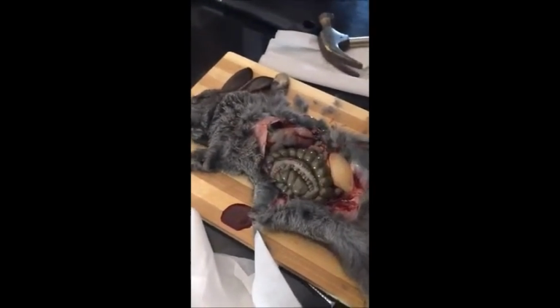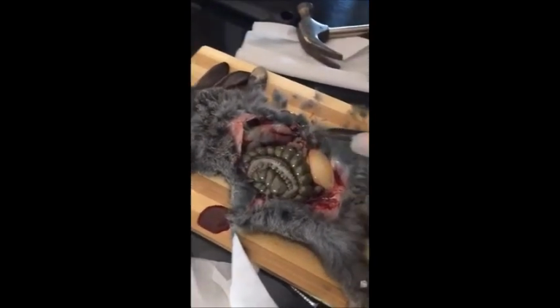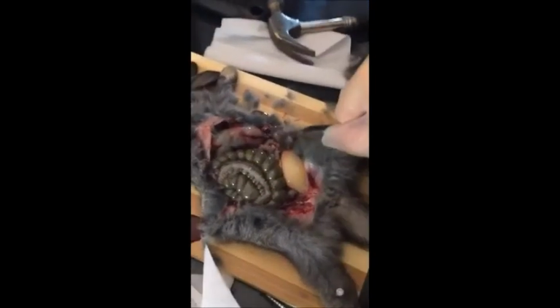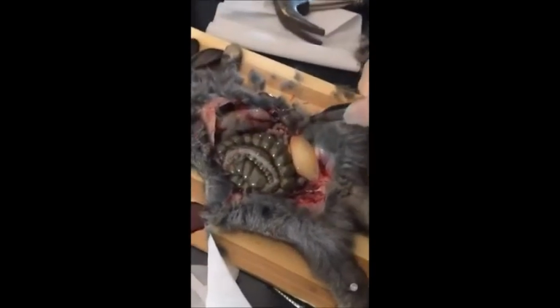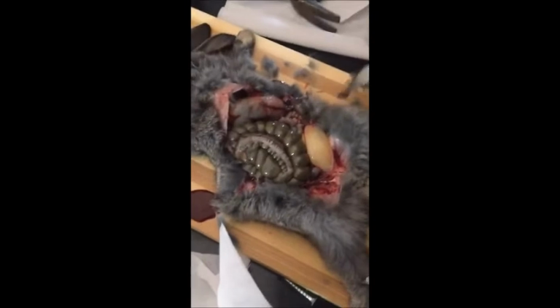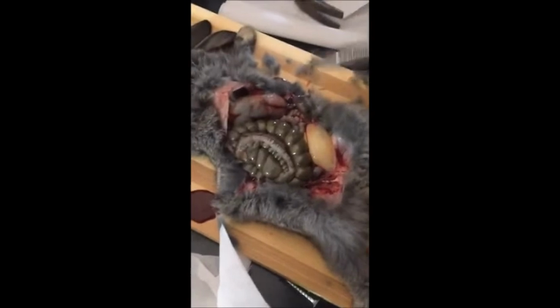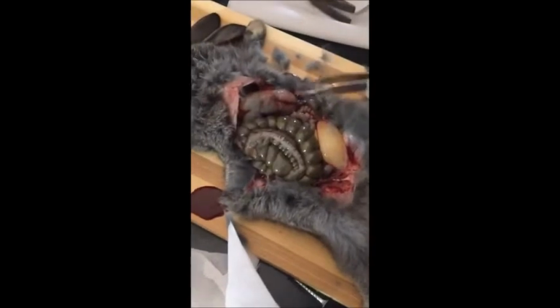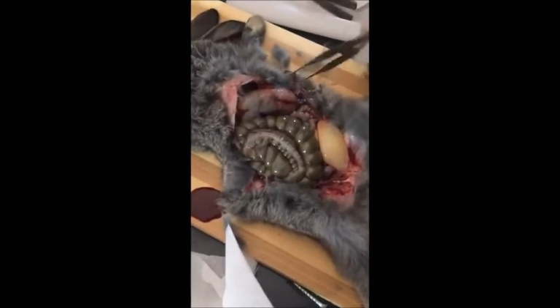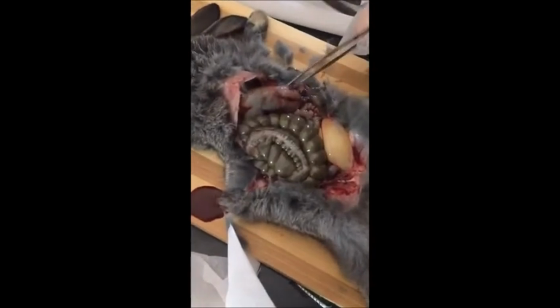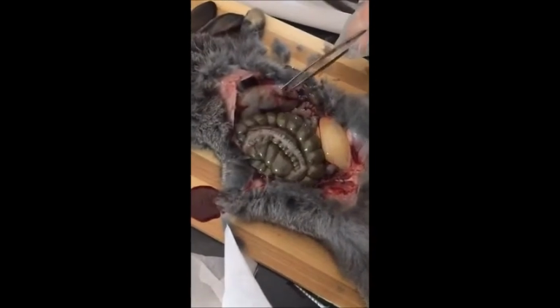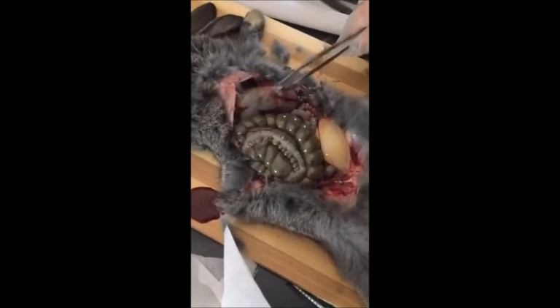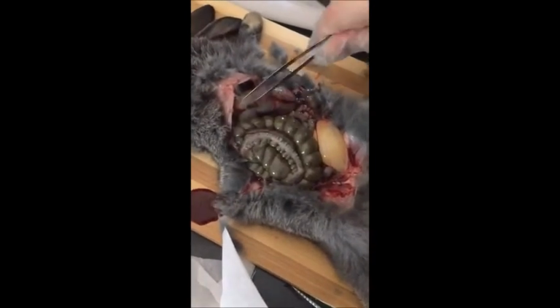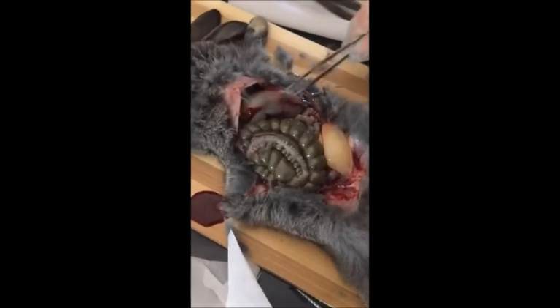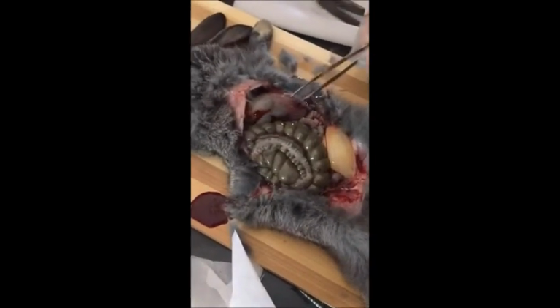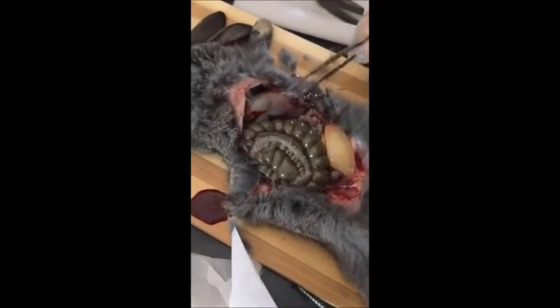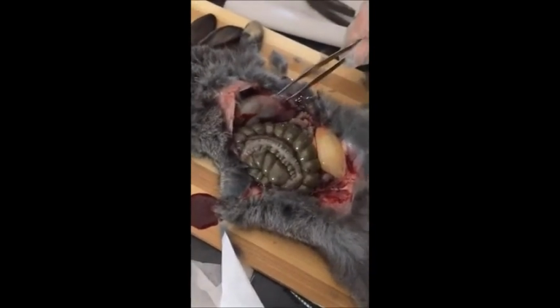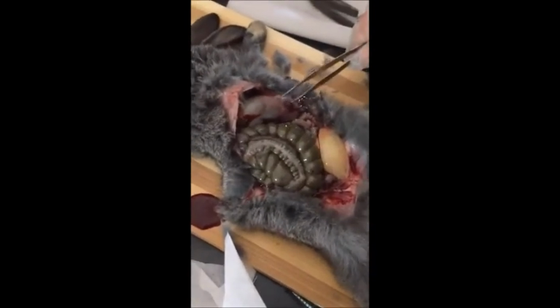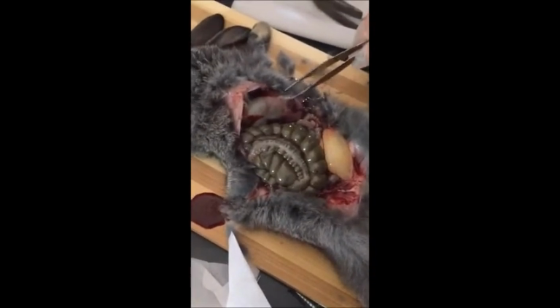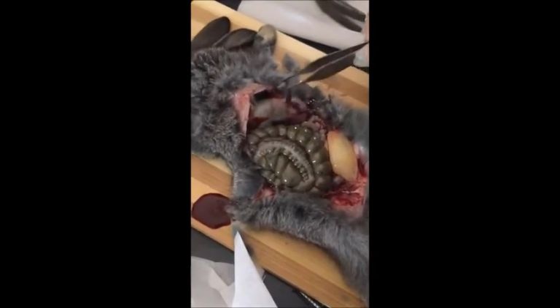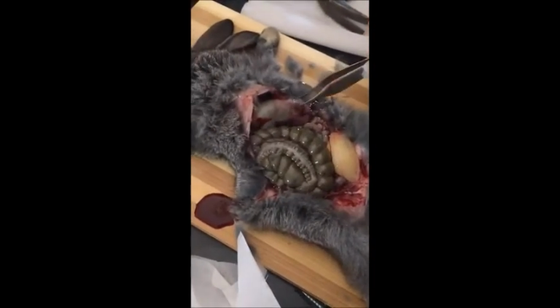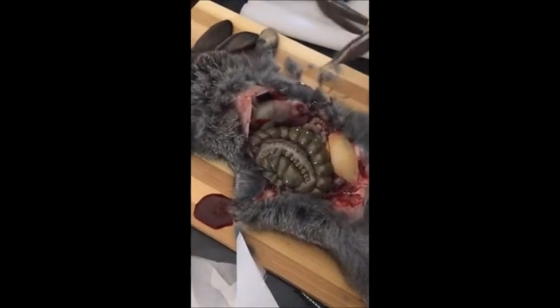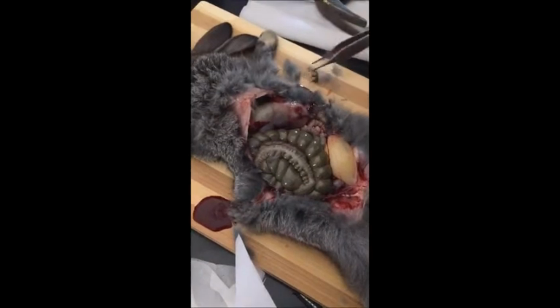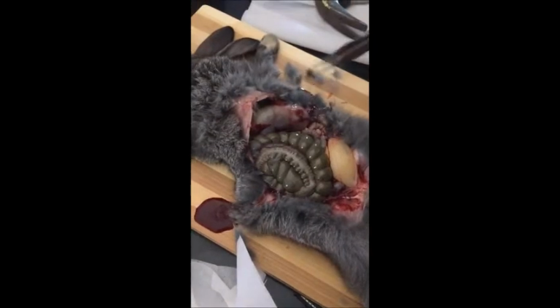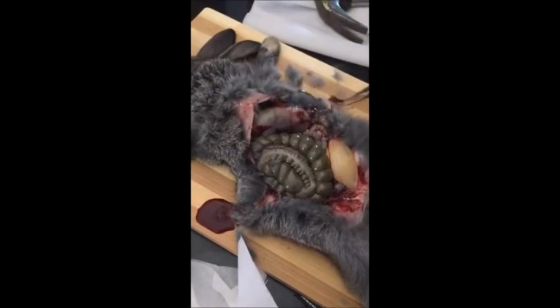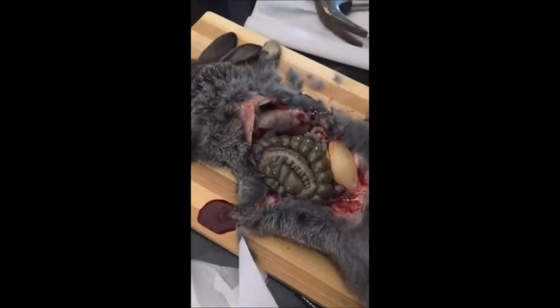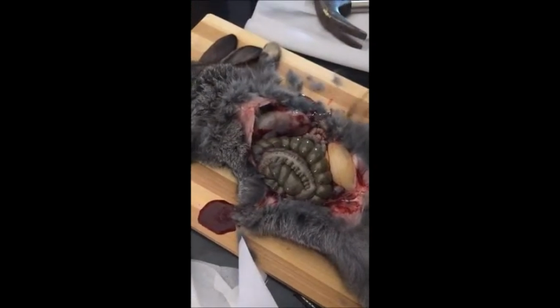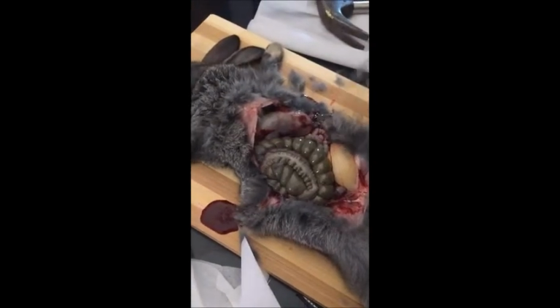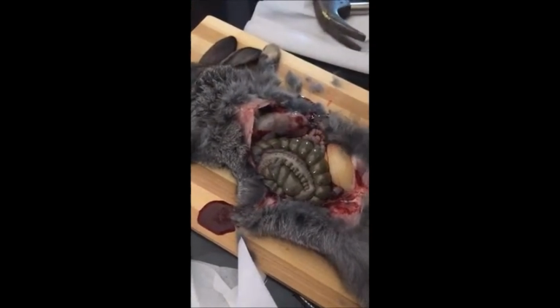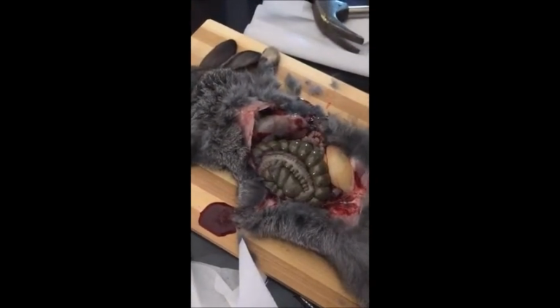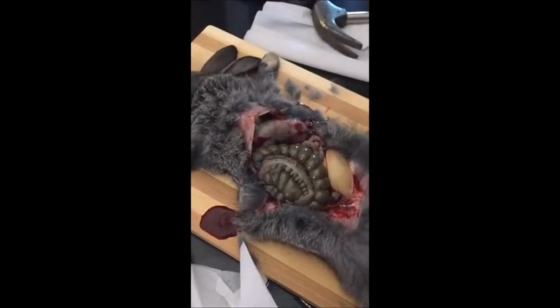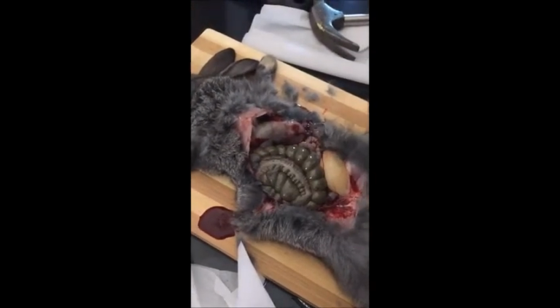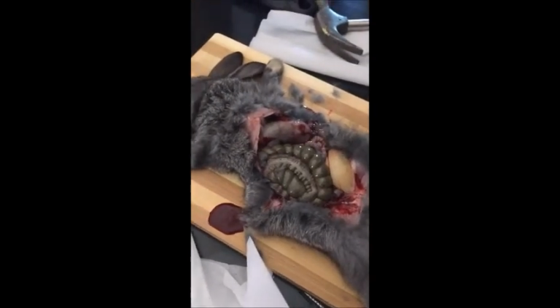Can you see? This is the stomach. It's filled with food — the rabbit was just eating. It's filled with food. Yes, it's opened there, I'm going to show you.